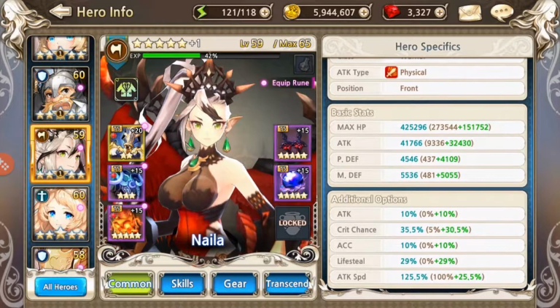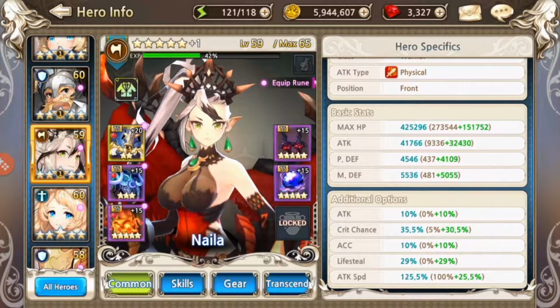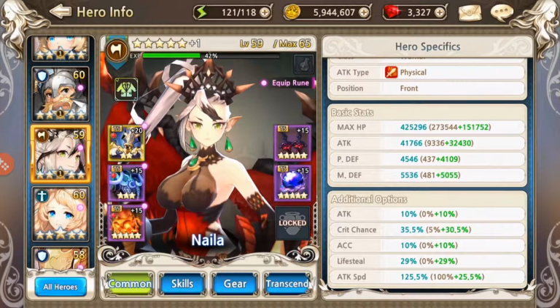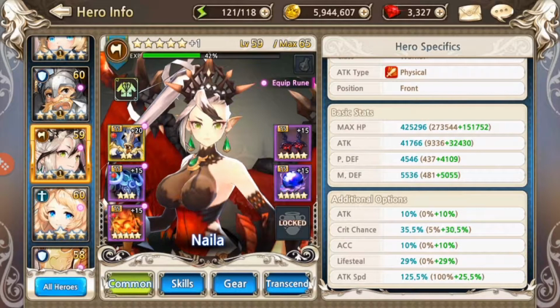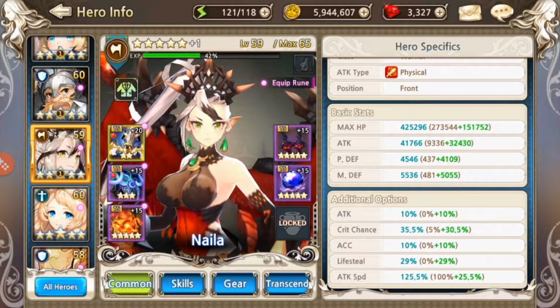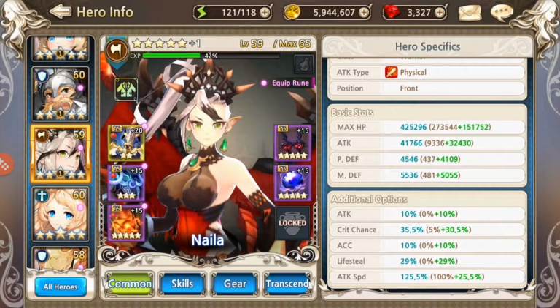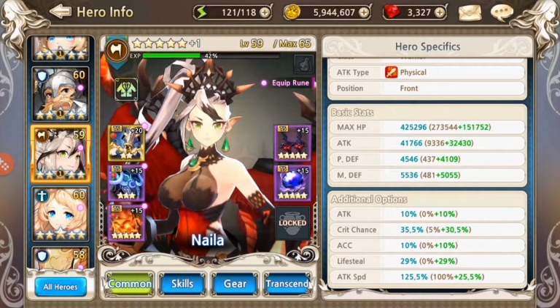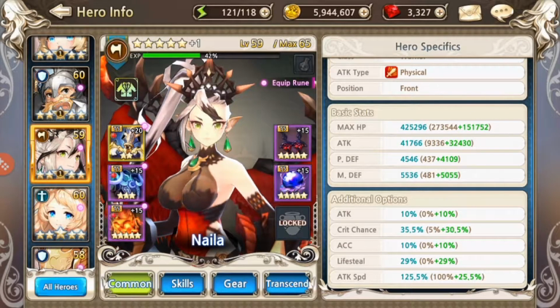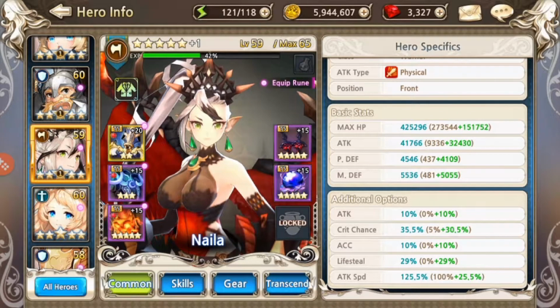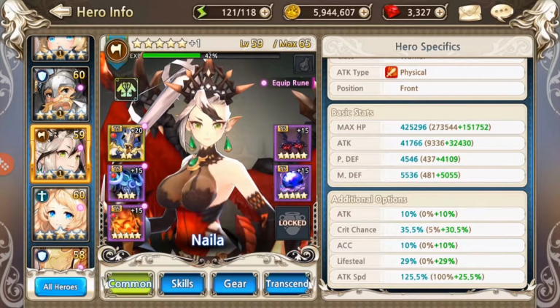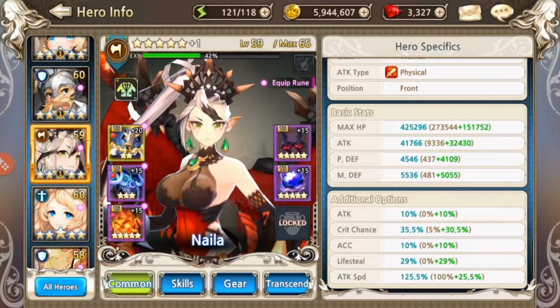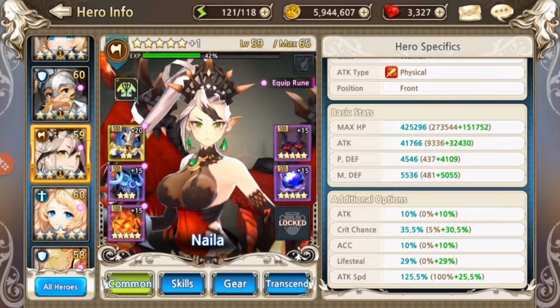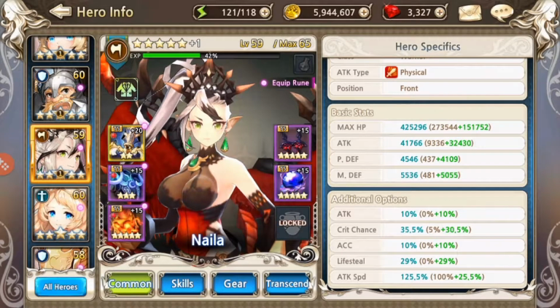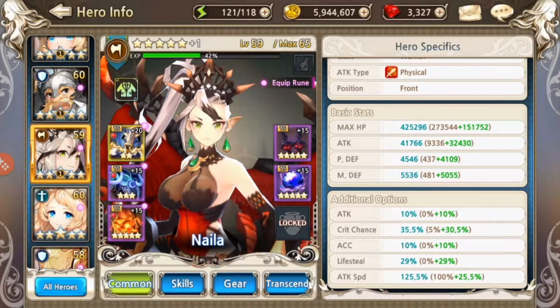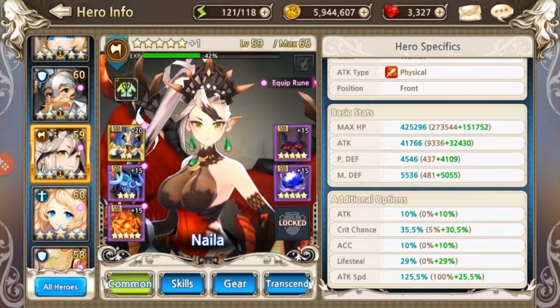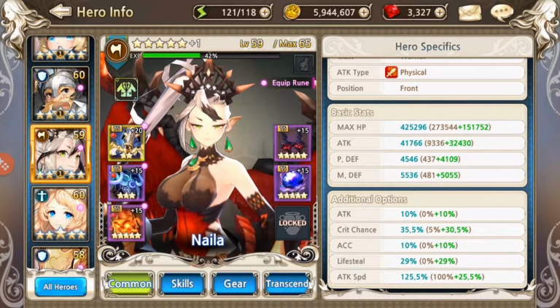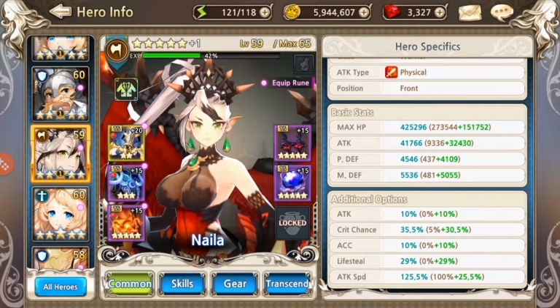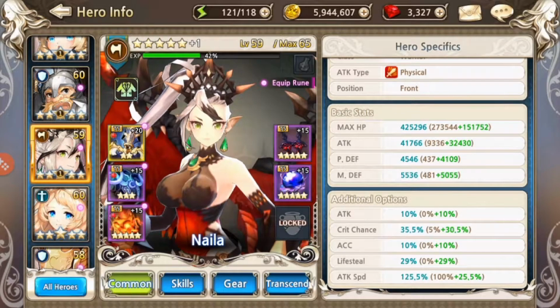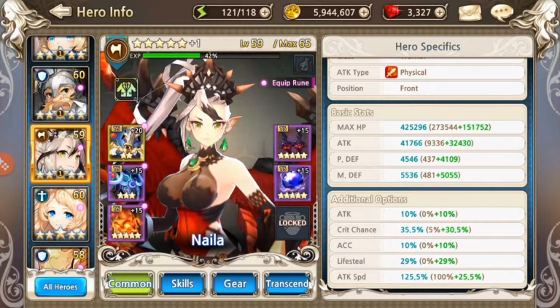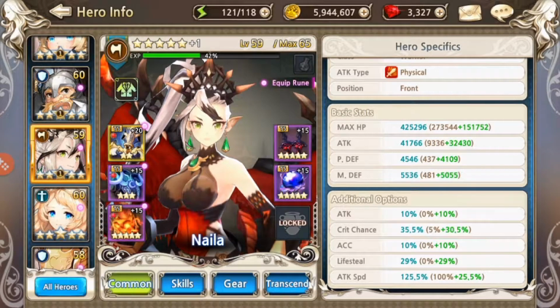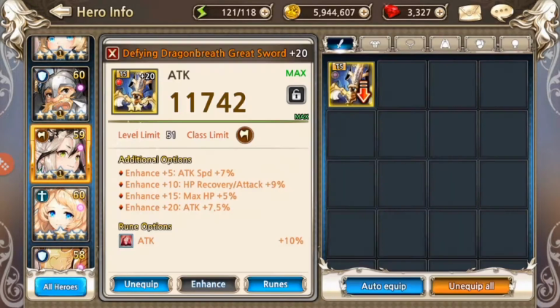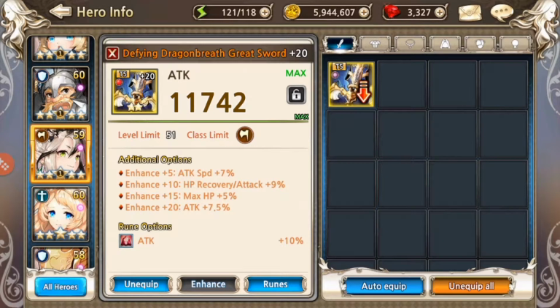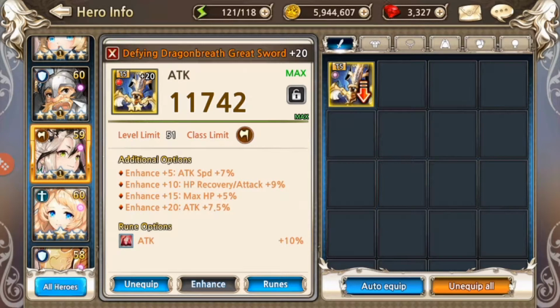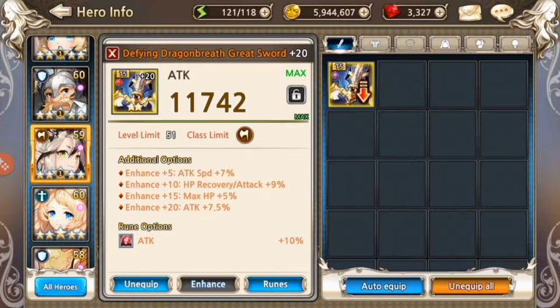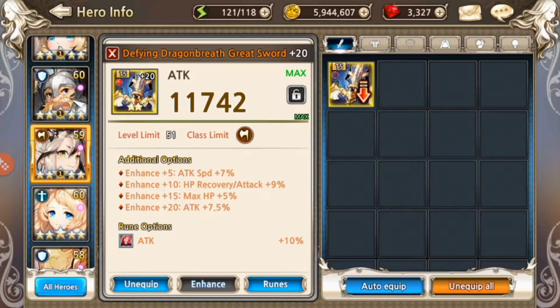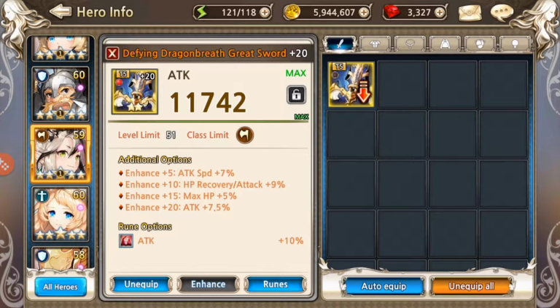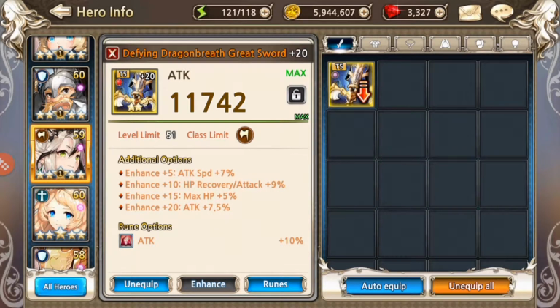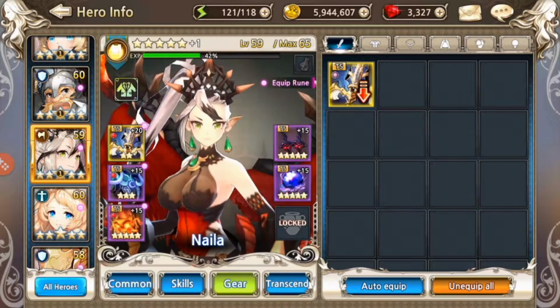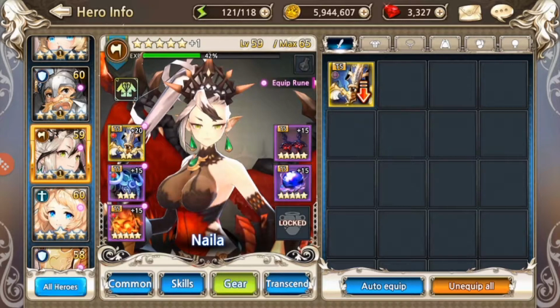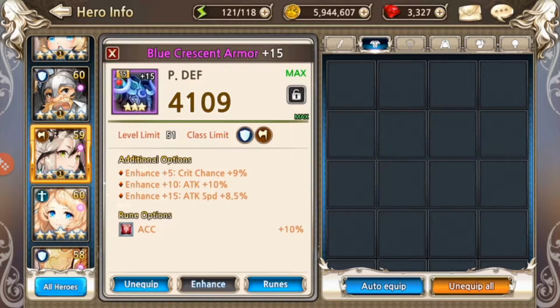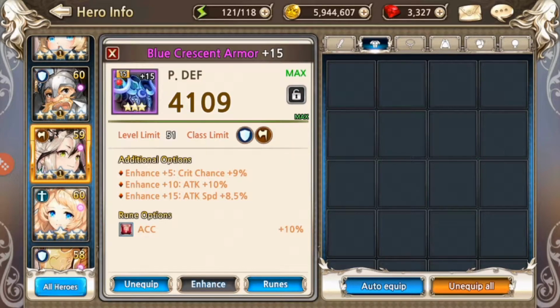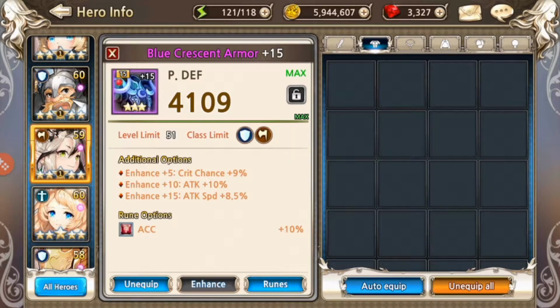Right here you can see her basic stats and her additional stats — the attack speed, the lifesteal, accuracy, crit chance, and her bonus attack percentages. And right here is her equipment substats.